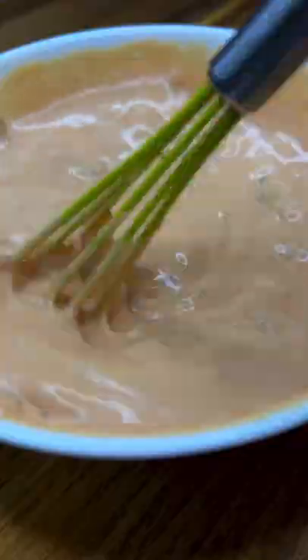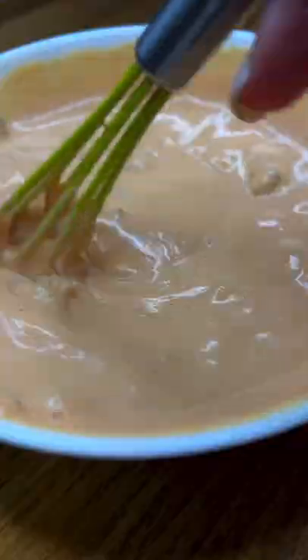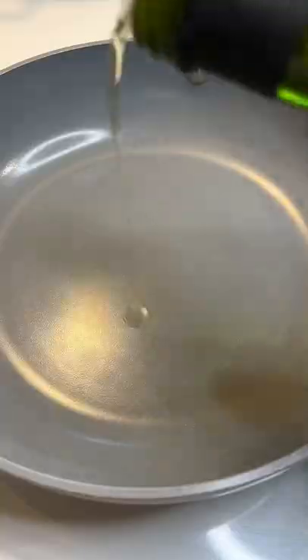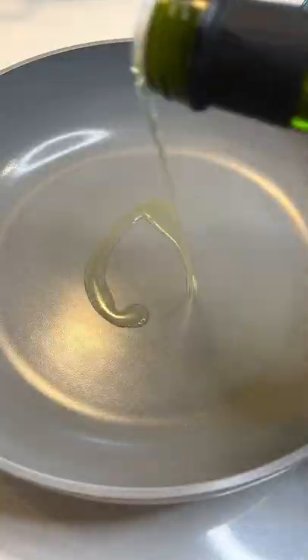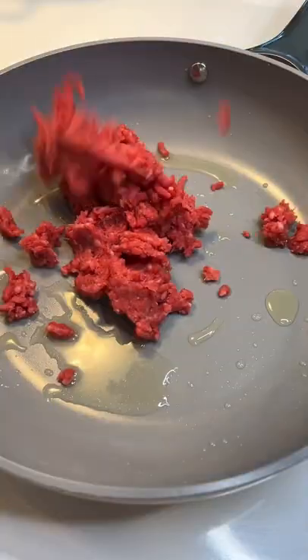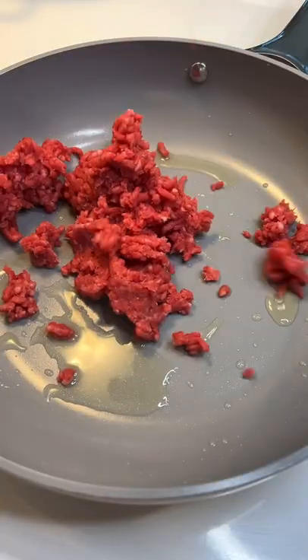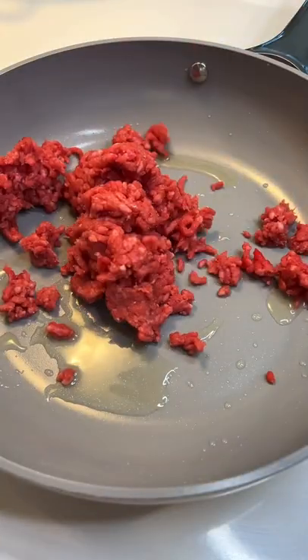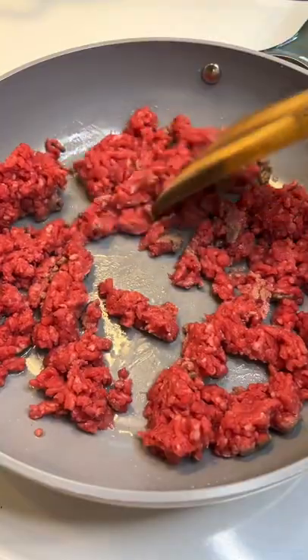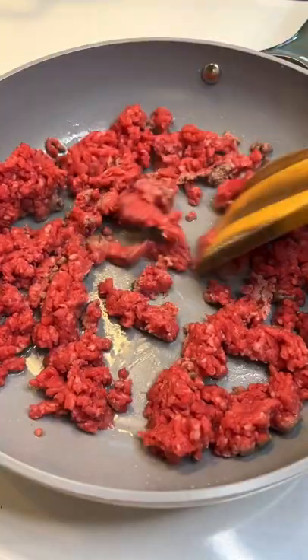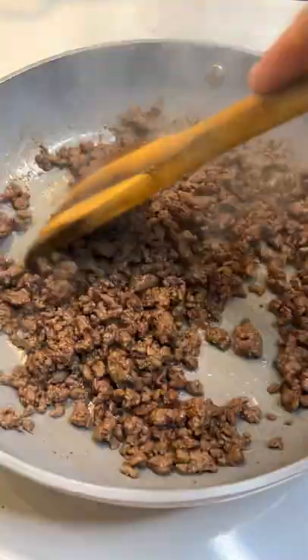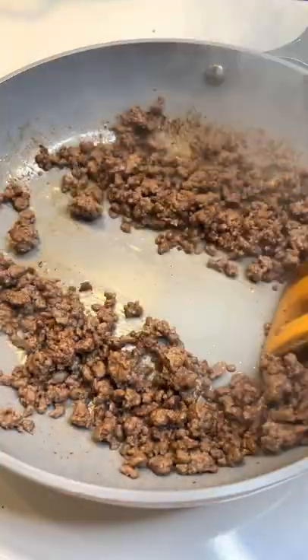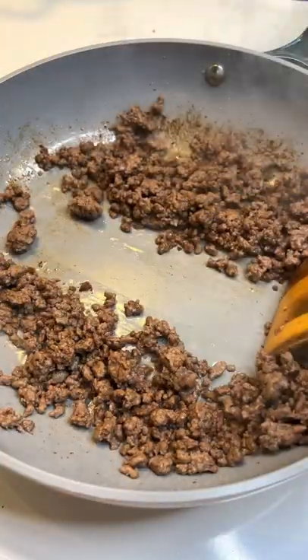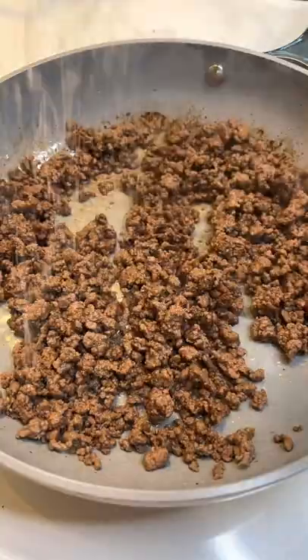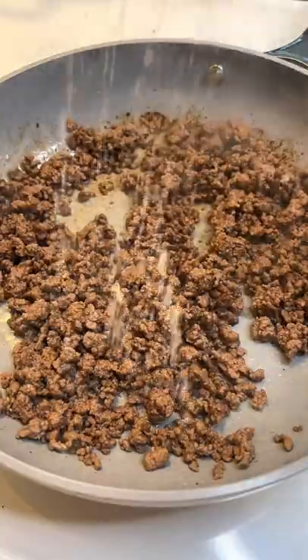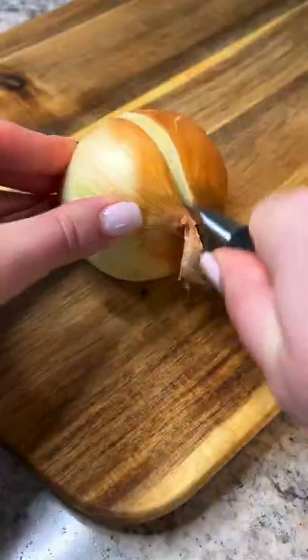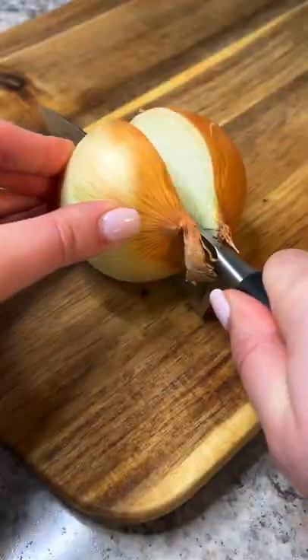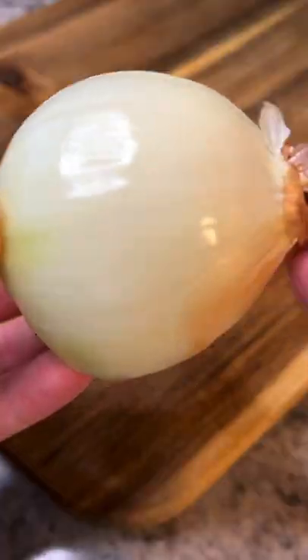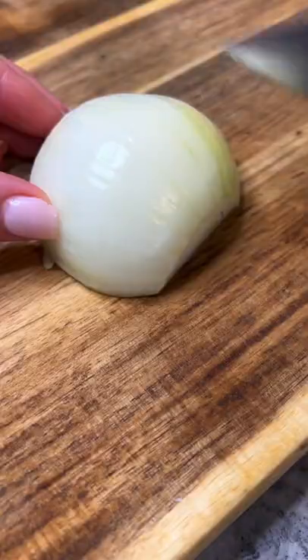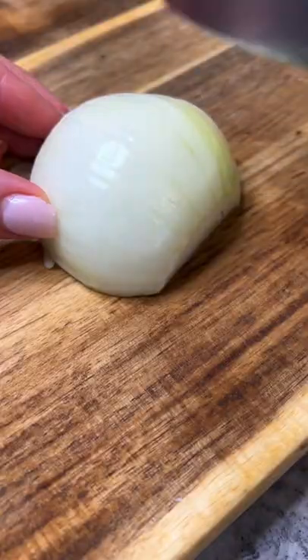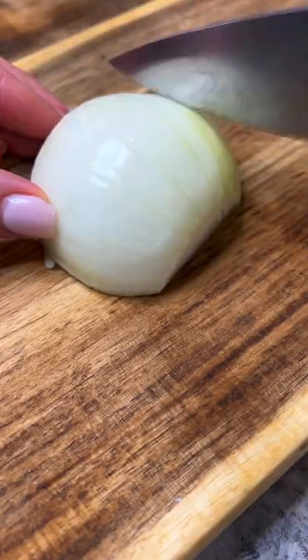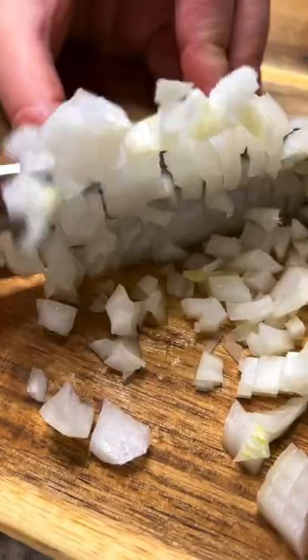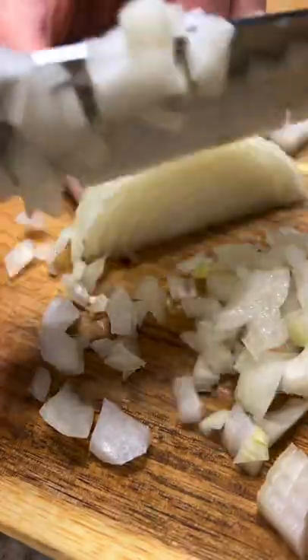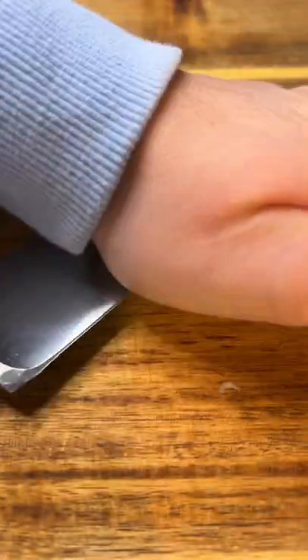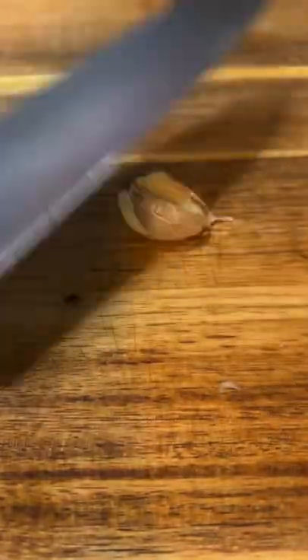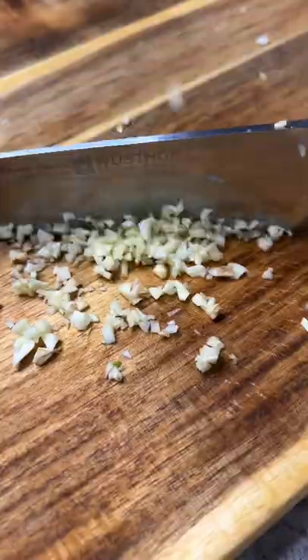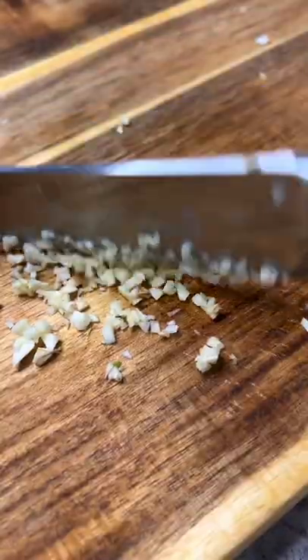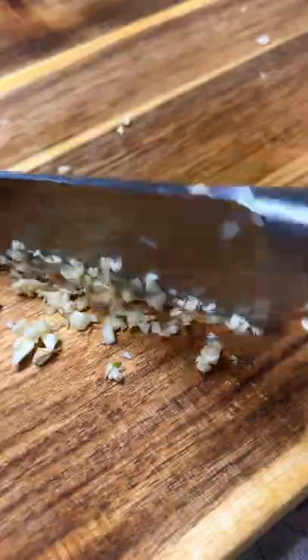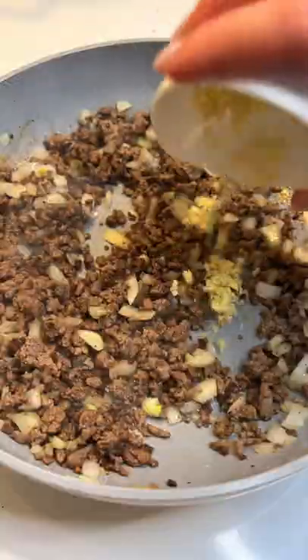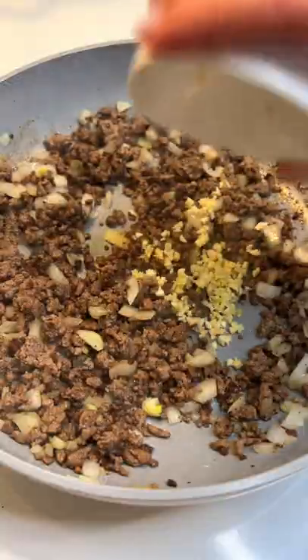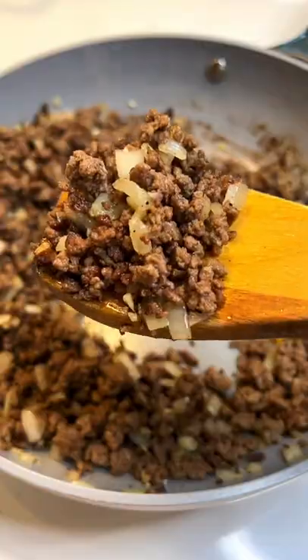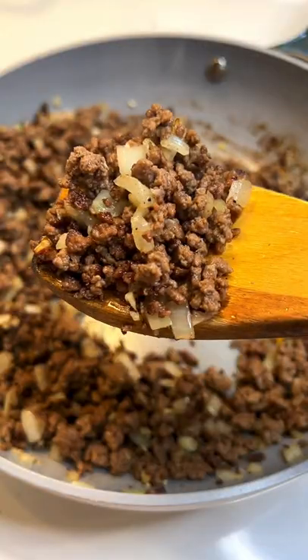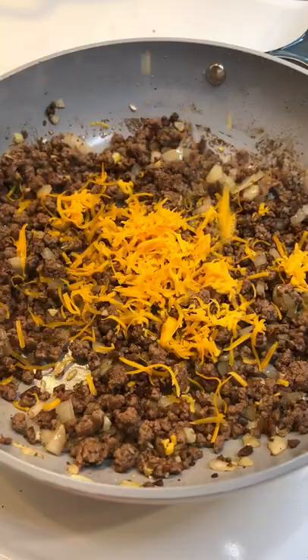Set it aside and in a pan on medium high heat, add a touch of oil and brown your meat until there's no longer any liquid. Salt and pepper to taste, finely dice your onion, chop the garlic, and add everything to your pan and saute for a few minutes.